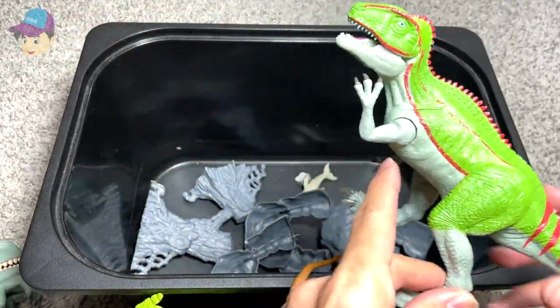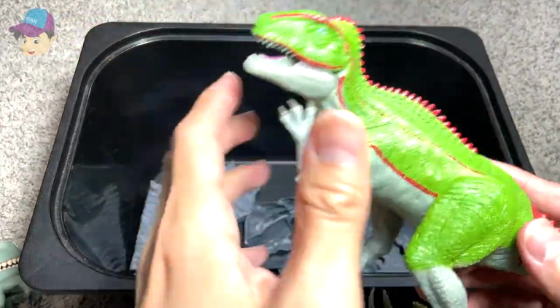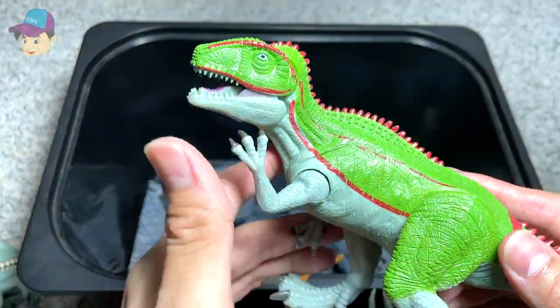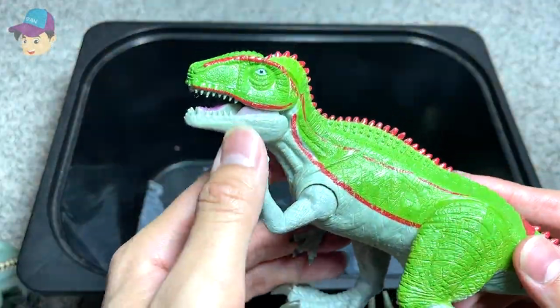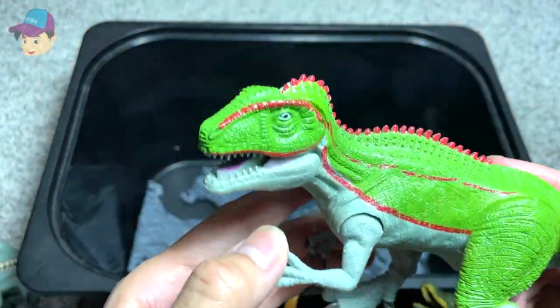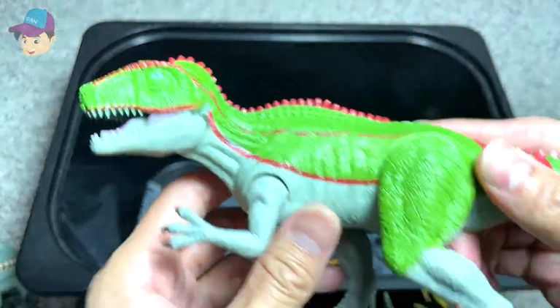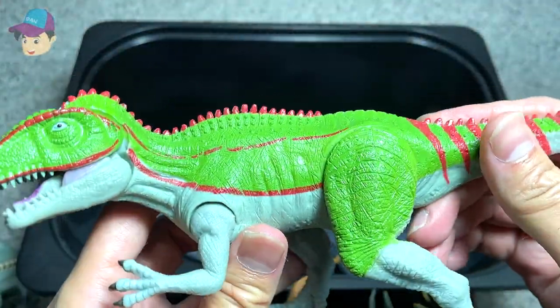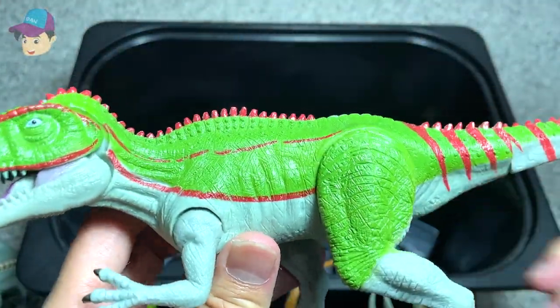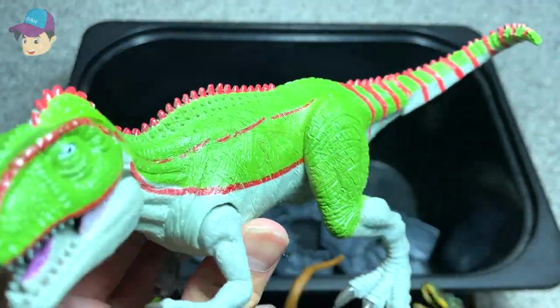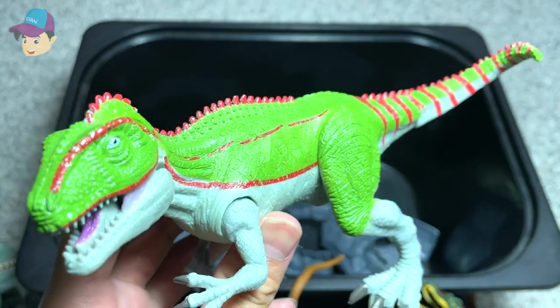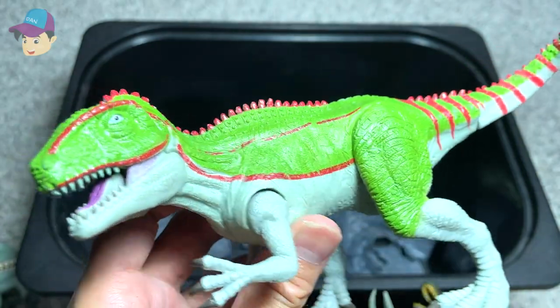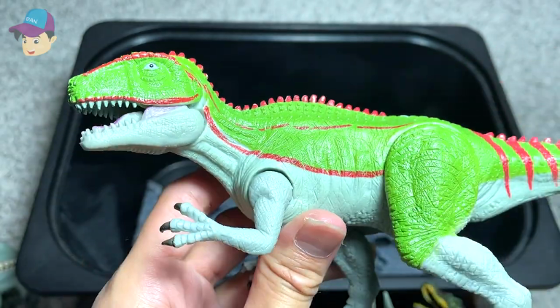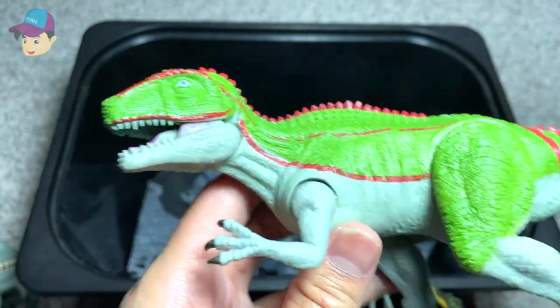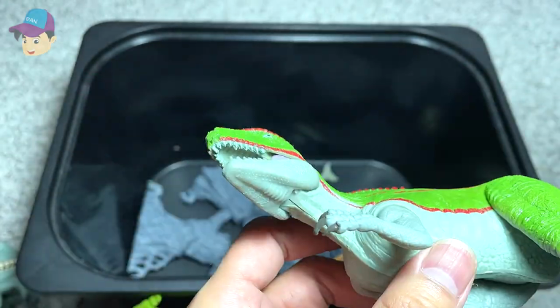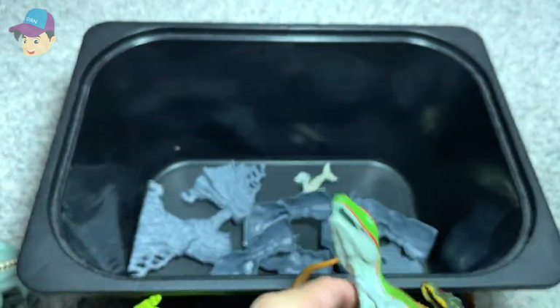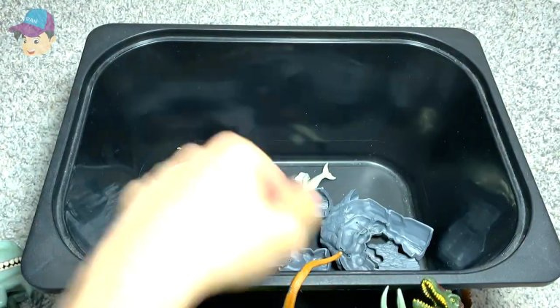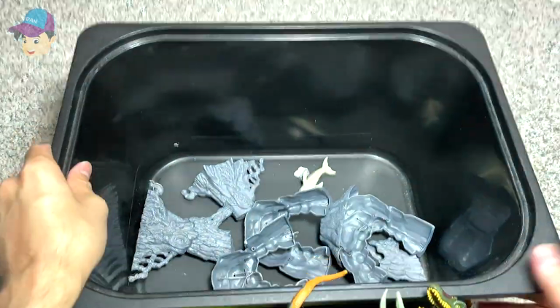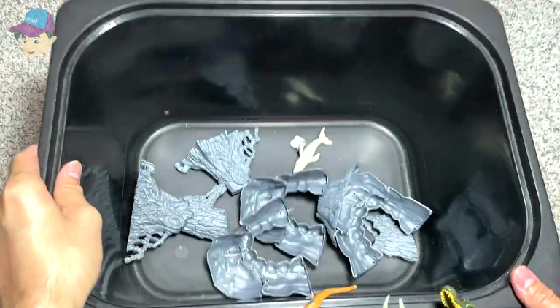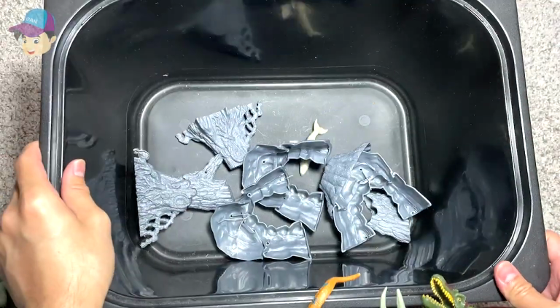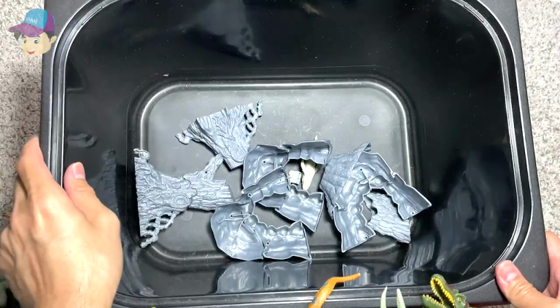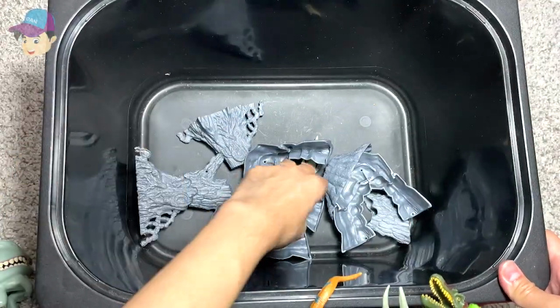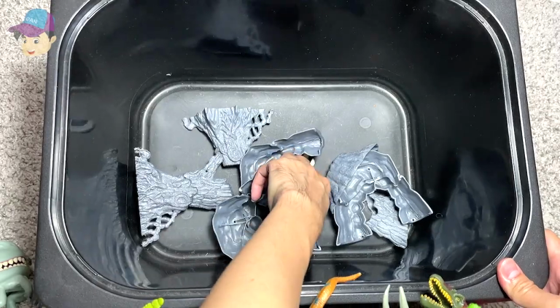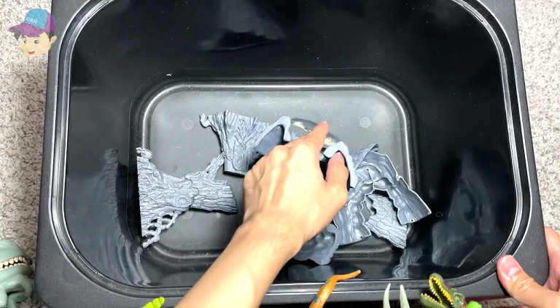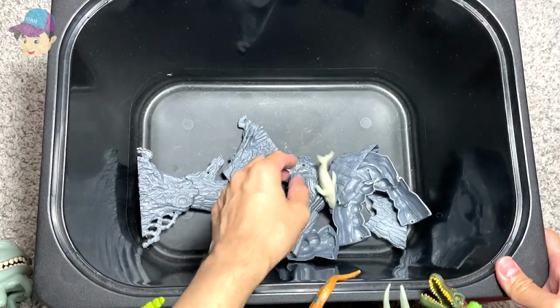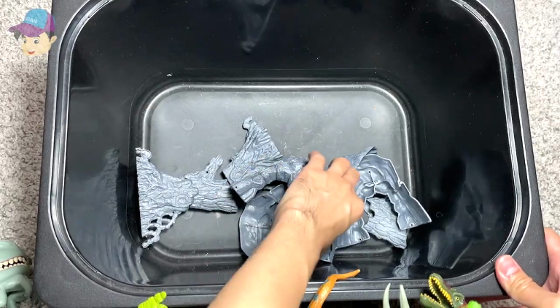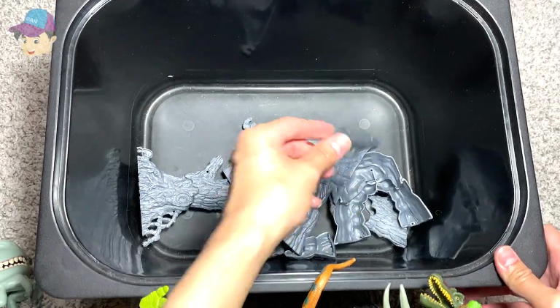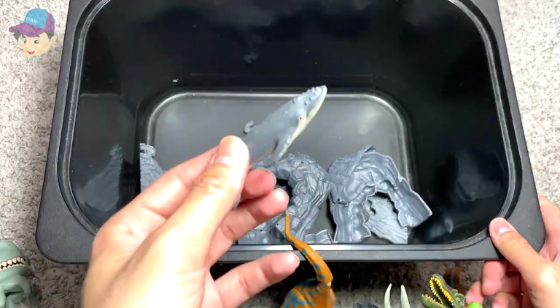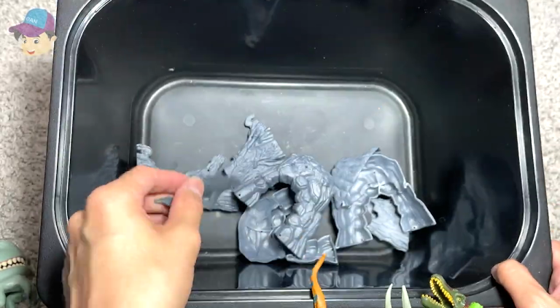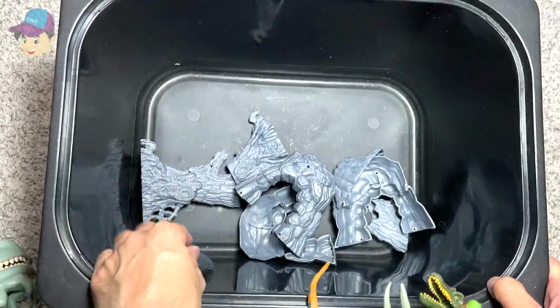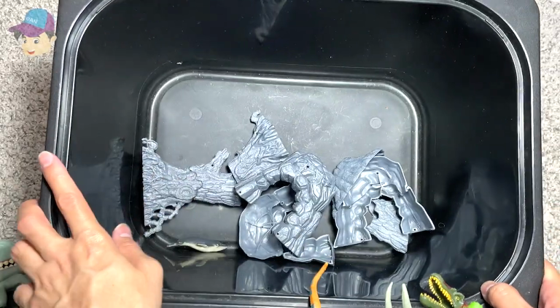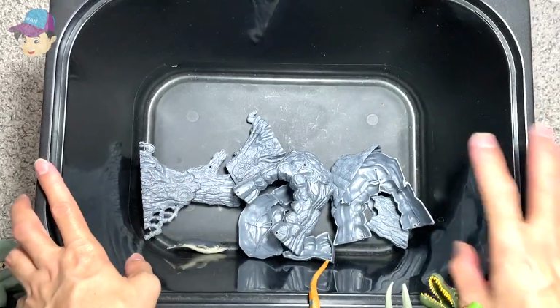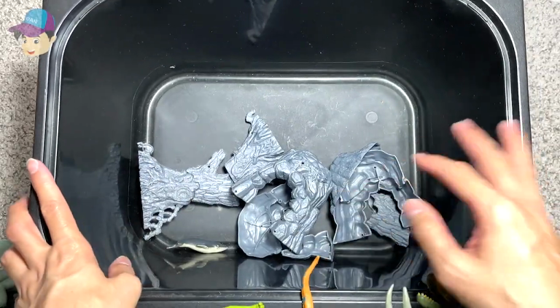And our last figure of the day — it's a Giganotosaurus right here. Do we have any more? Nope — but we do have a whale inside, and a couple of rocks.